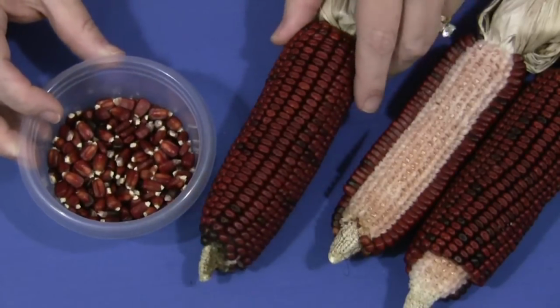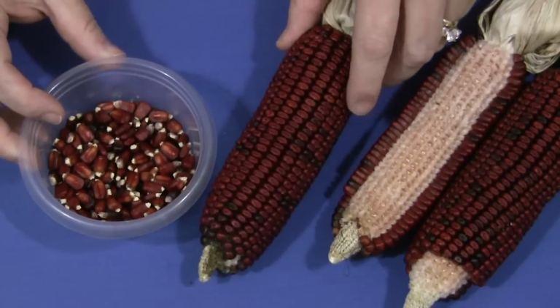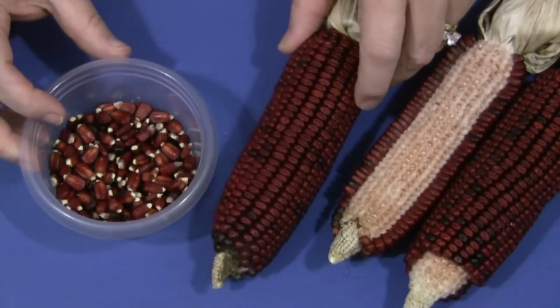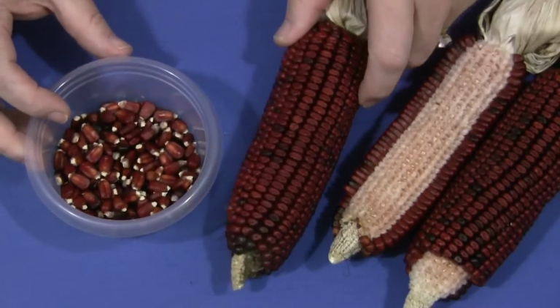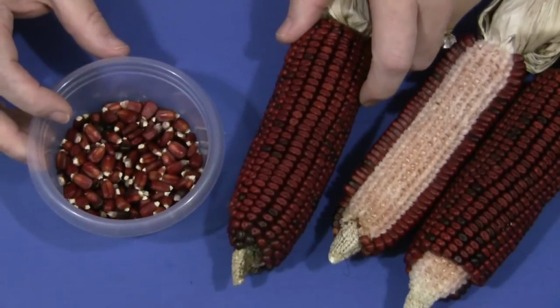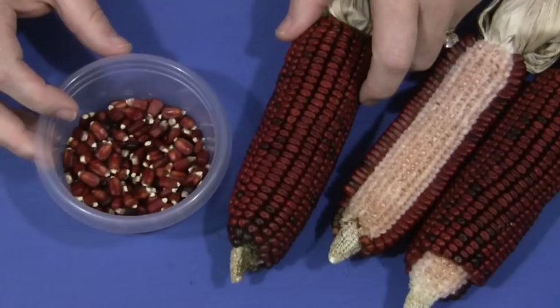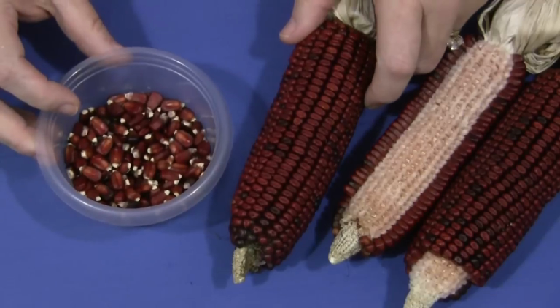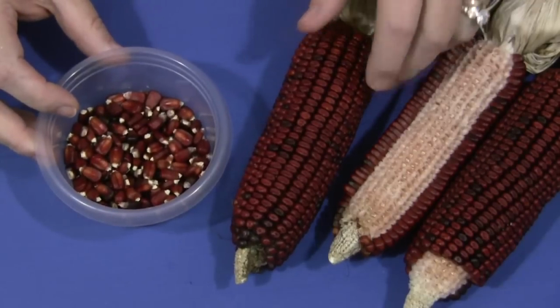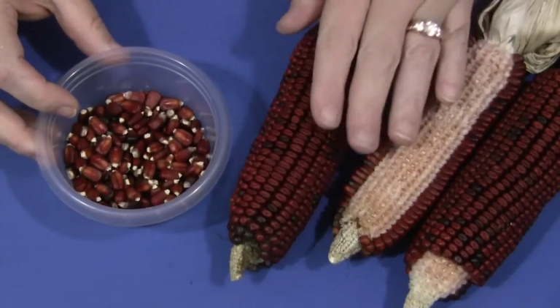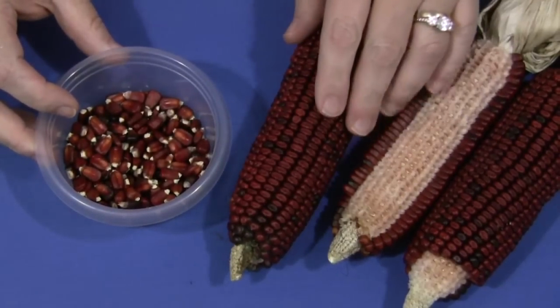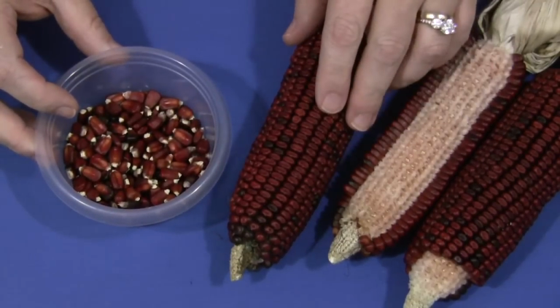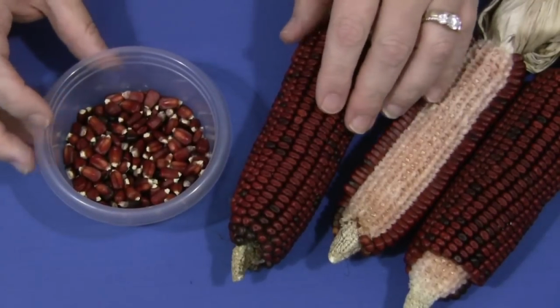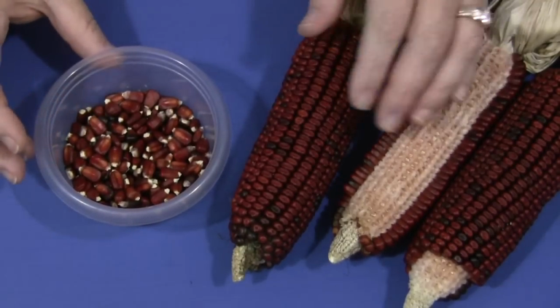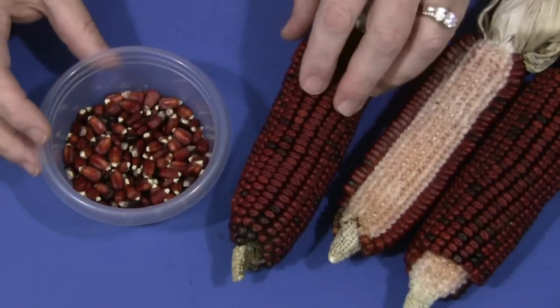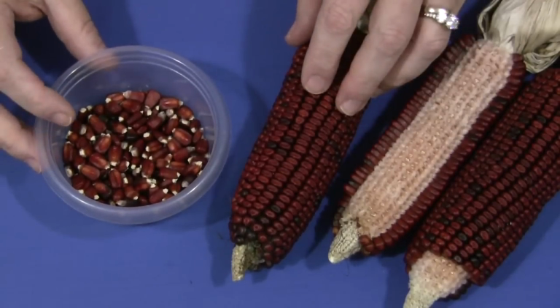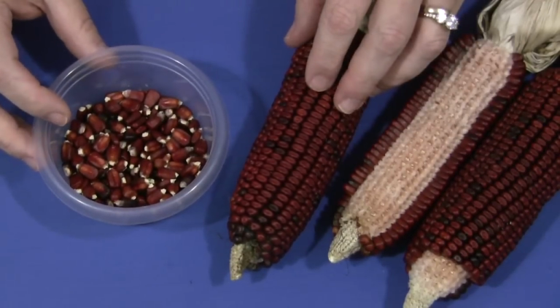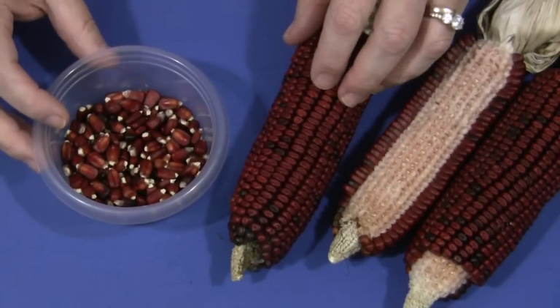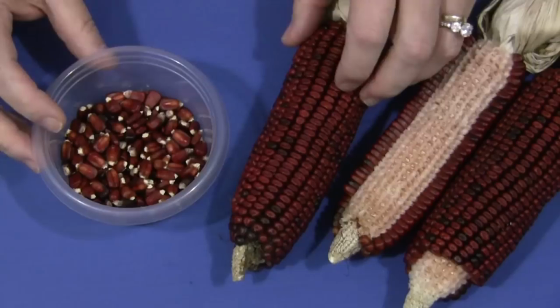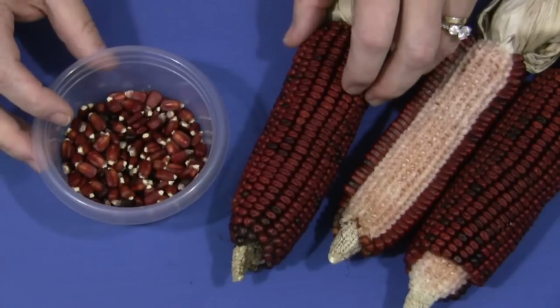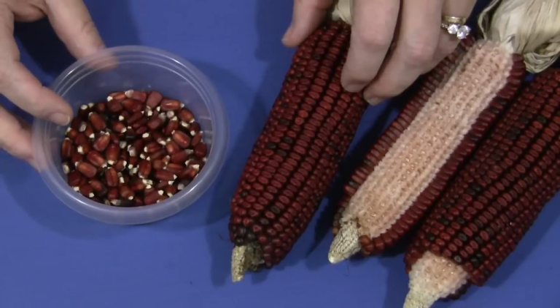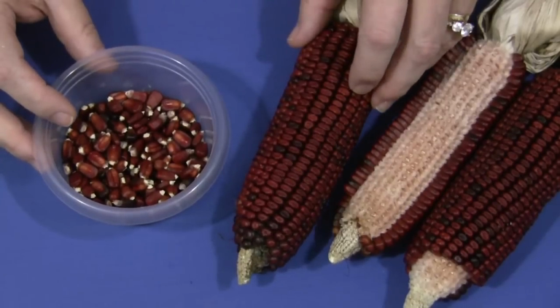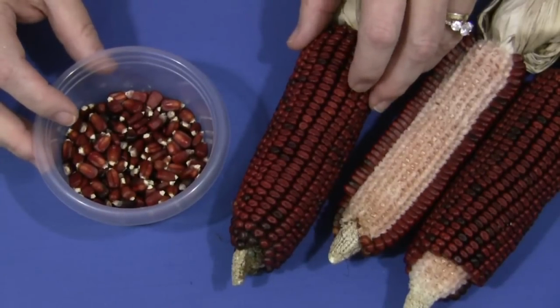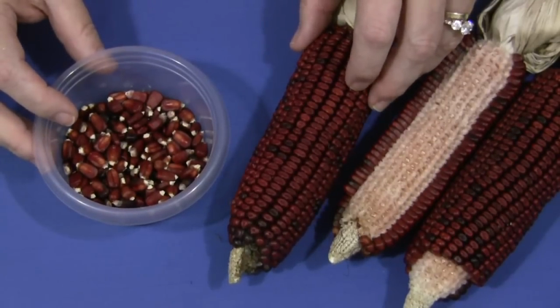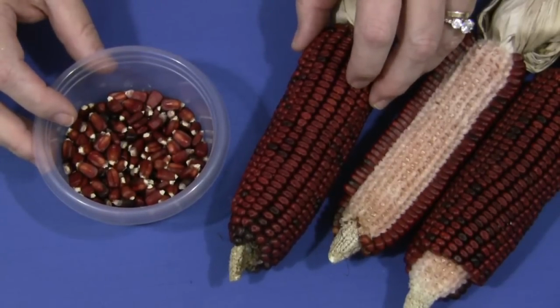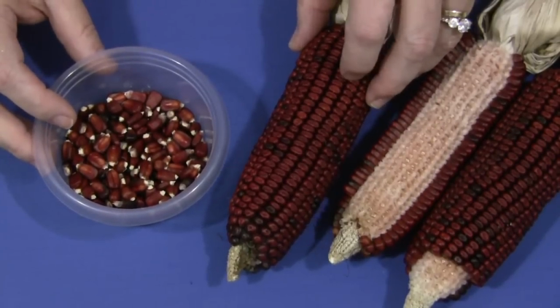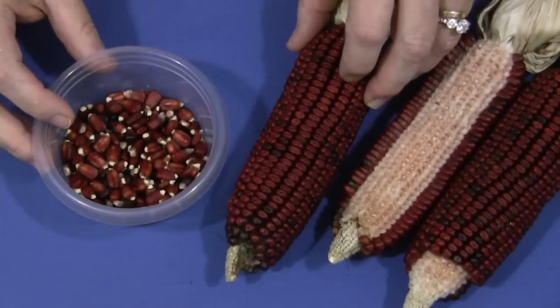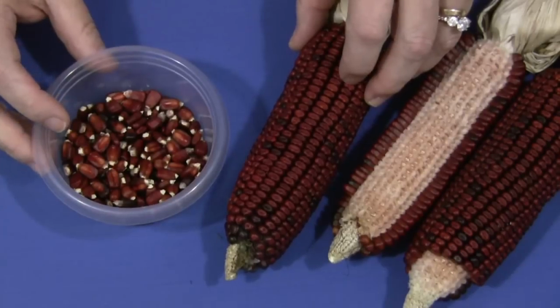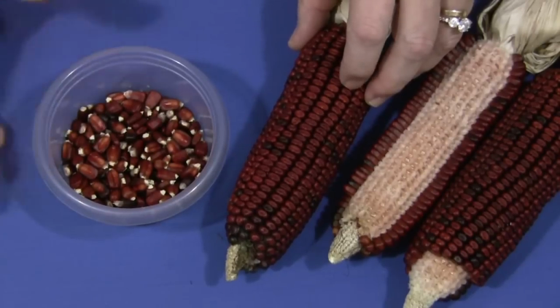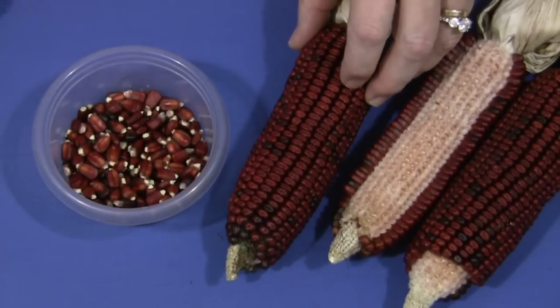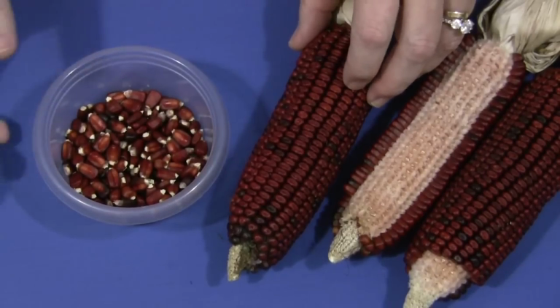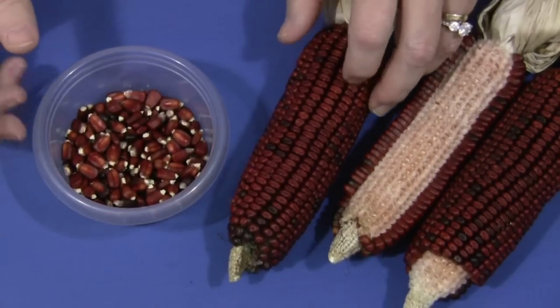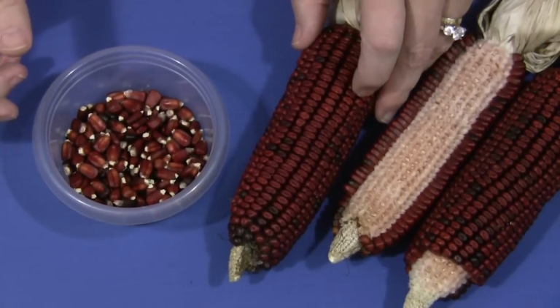This is really a wonderful activity for developing fine motor skills. You need to have fall corn, or what some people call Indian corn. You can usually find that in grocery stores around this time of year, anywhere where they sell pumpkins or at a pumpkin patch.